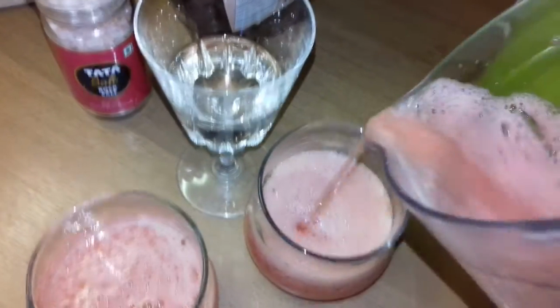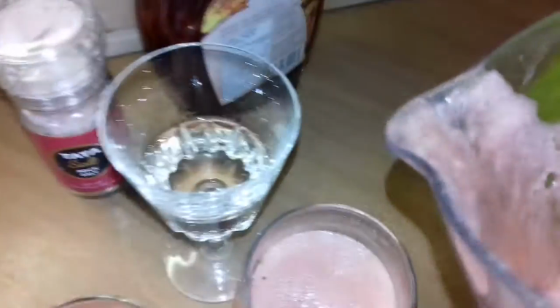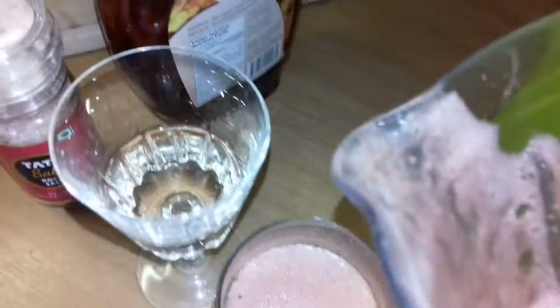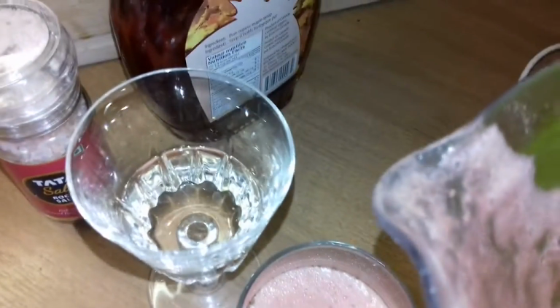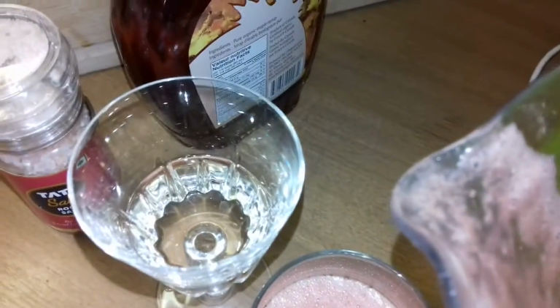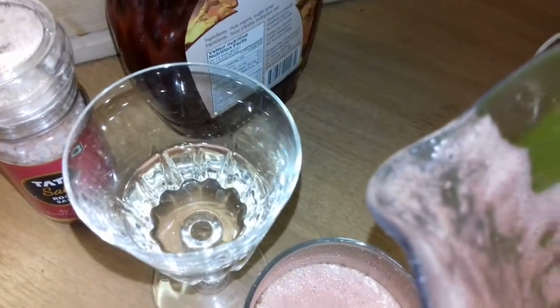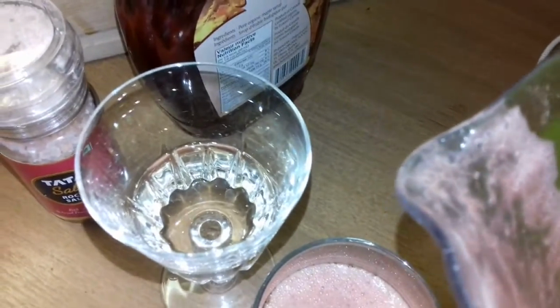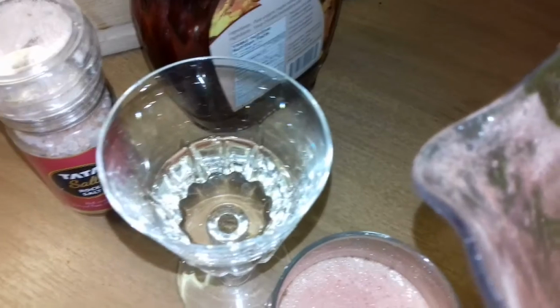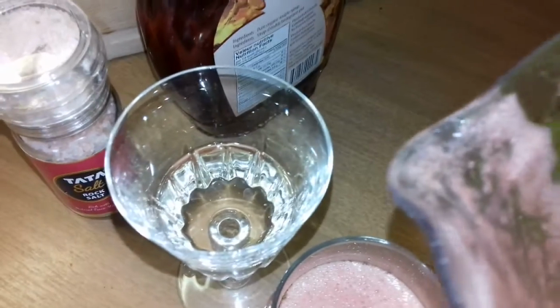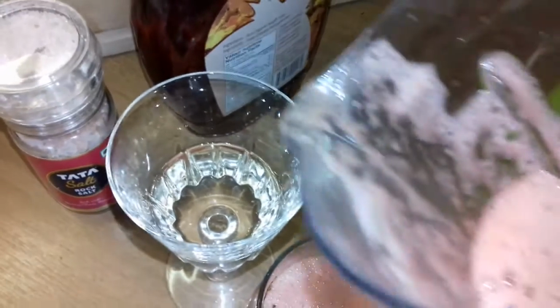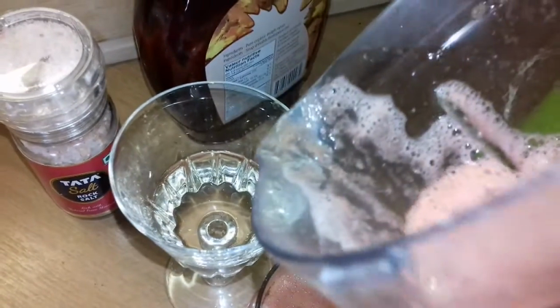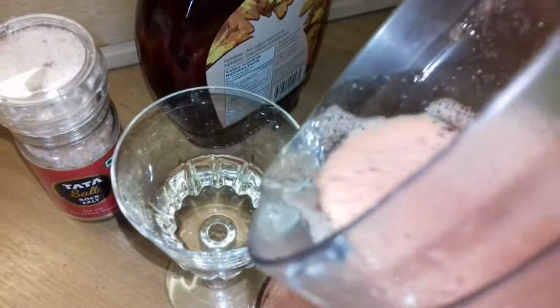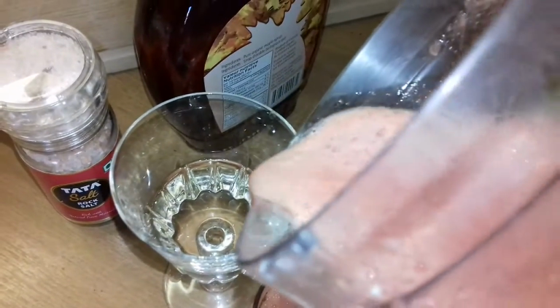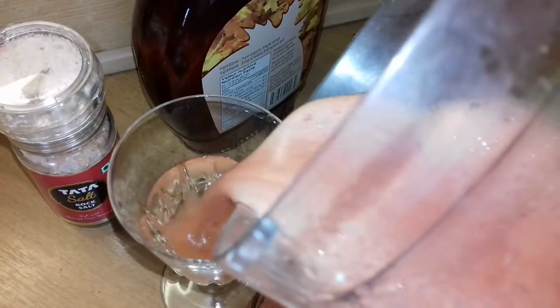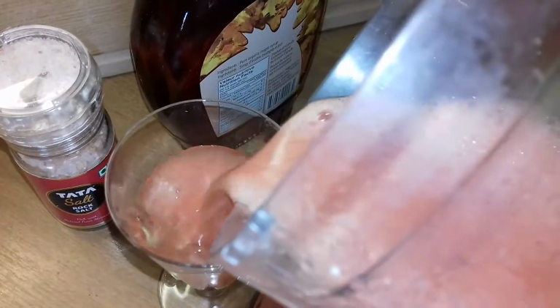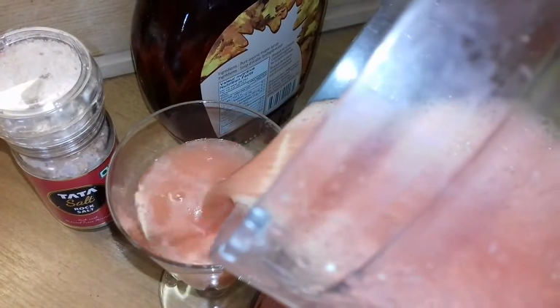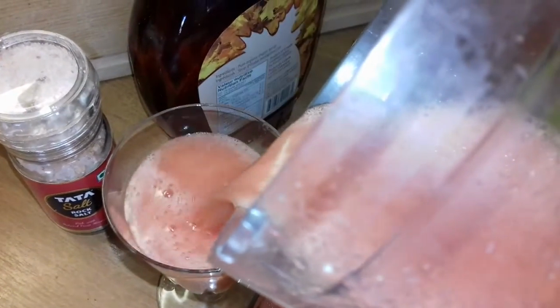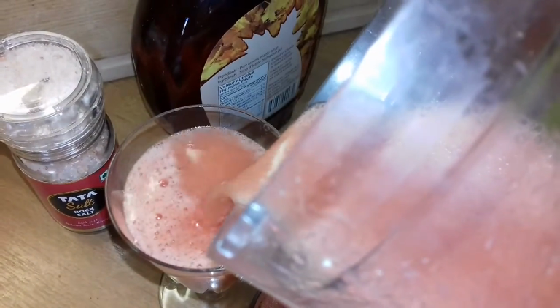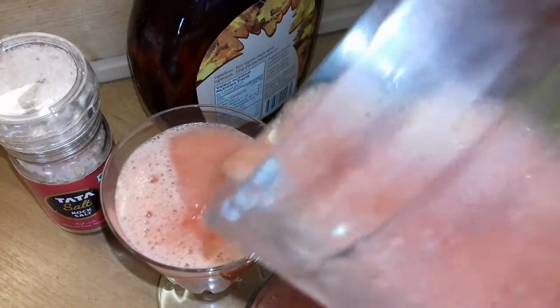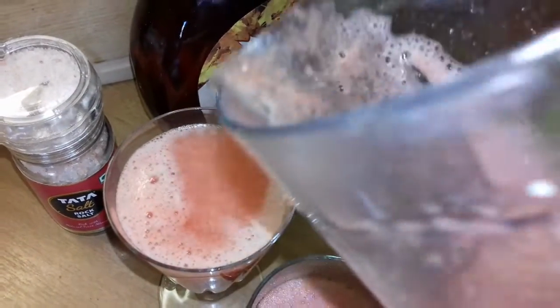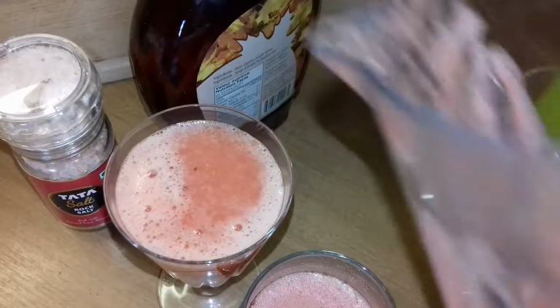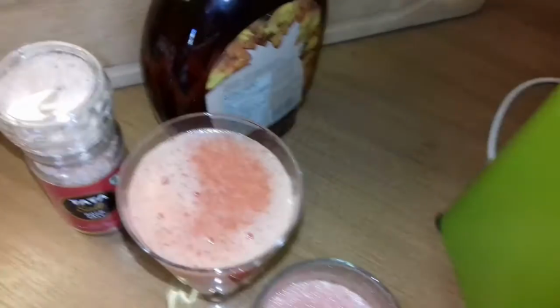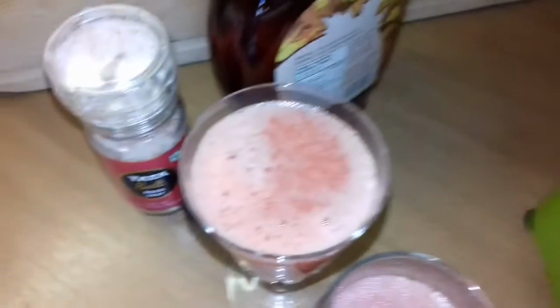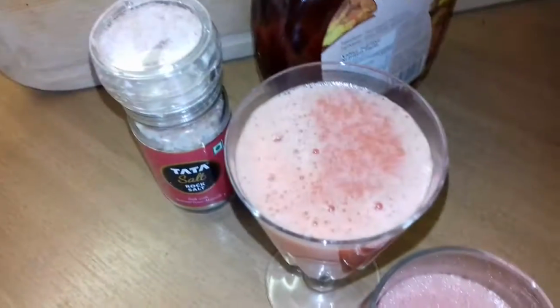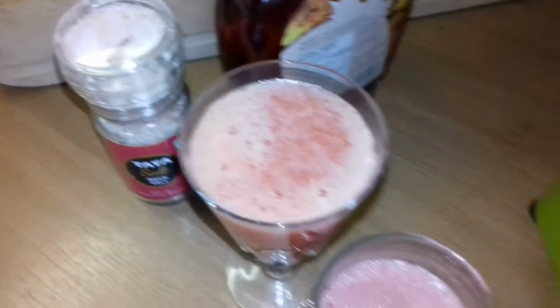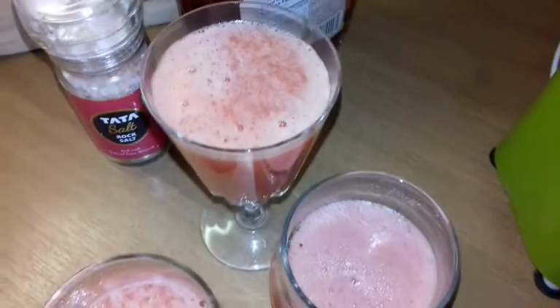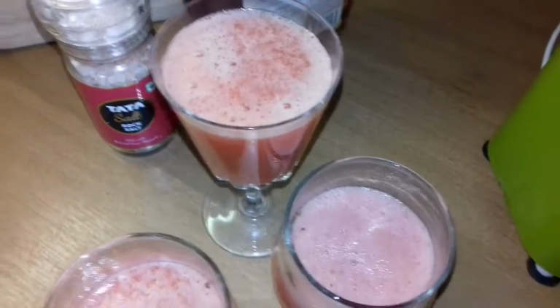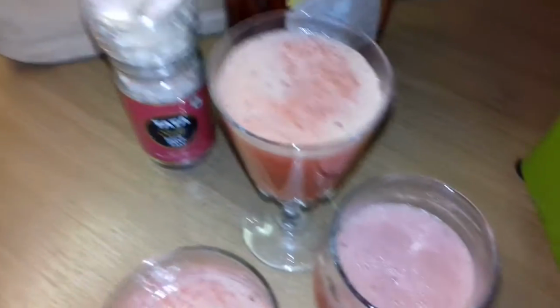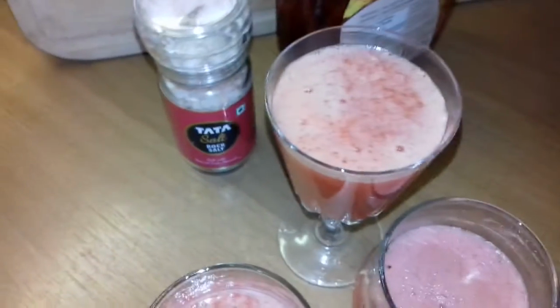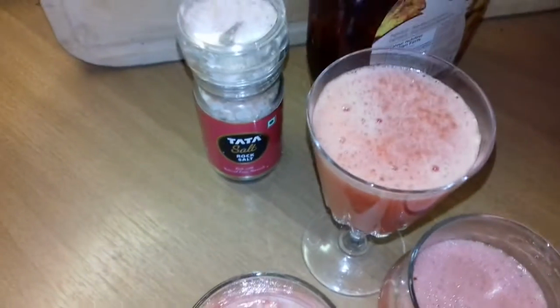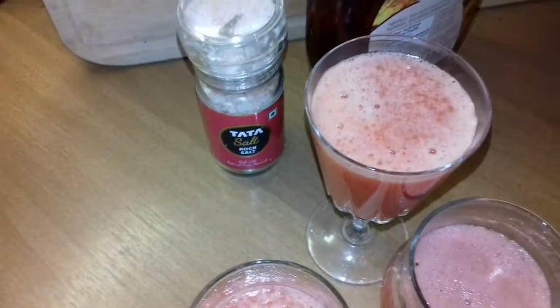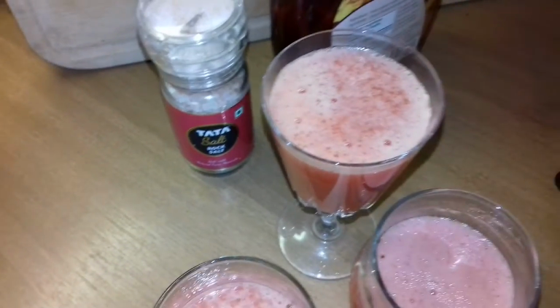And in the third glass, I have some pink wine rosé. So this will become sangria. Alors pour faire un peu de sangria, j'ai ajouté un peu de rosé. Donc j'ai trois boissons.